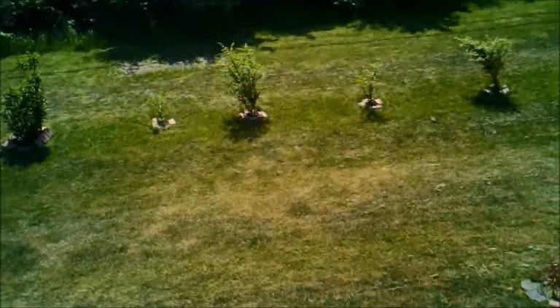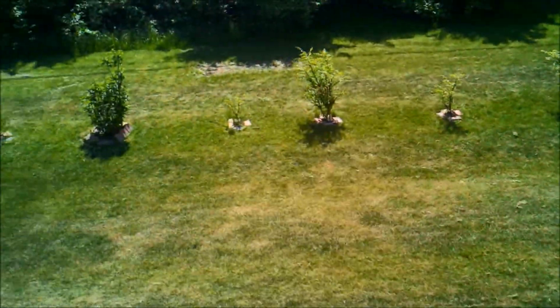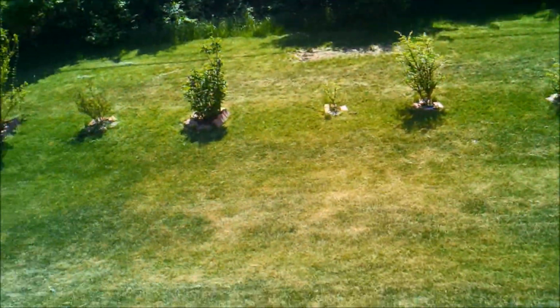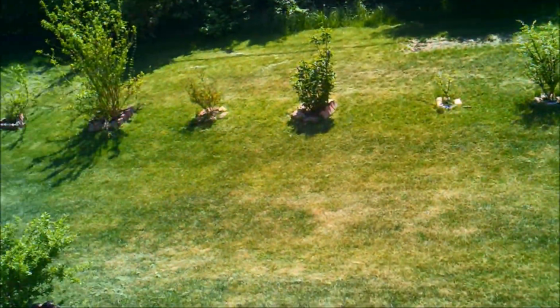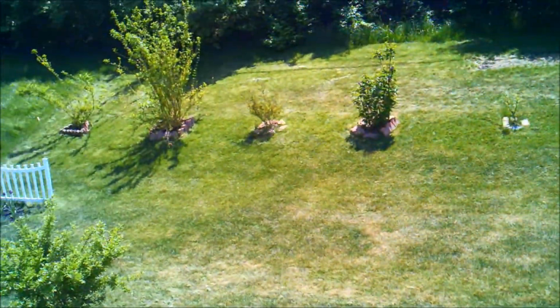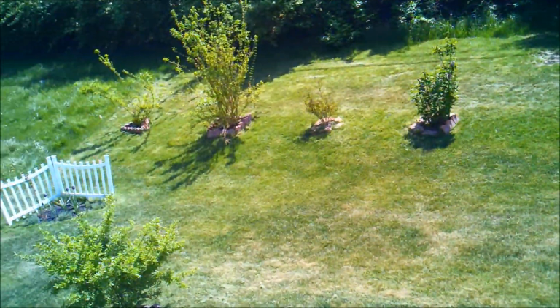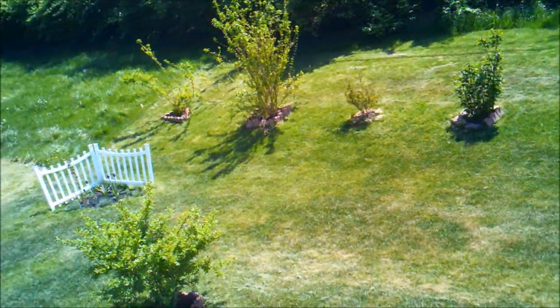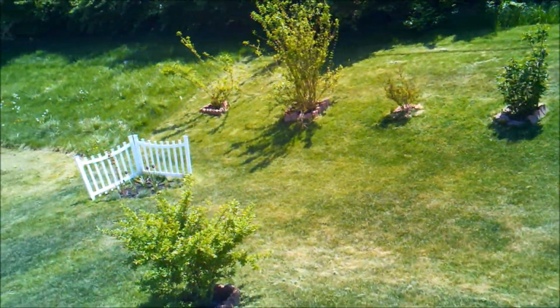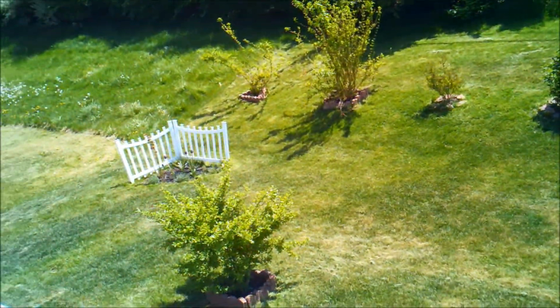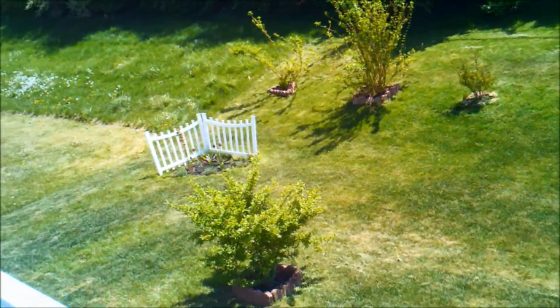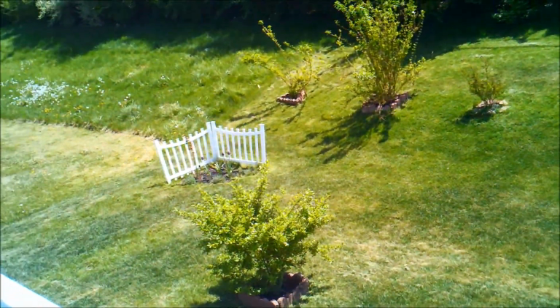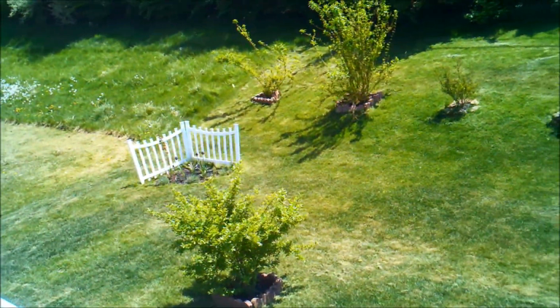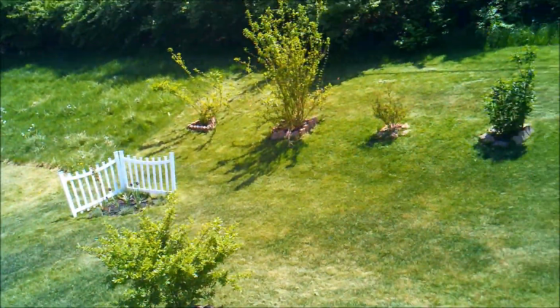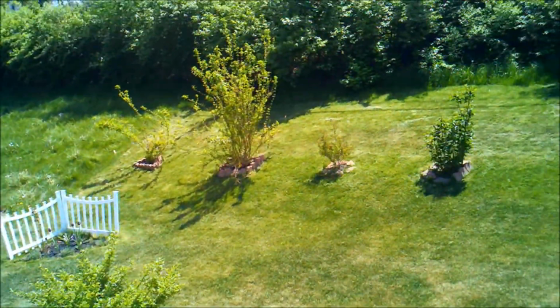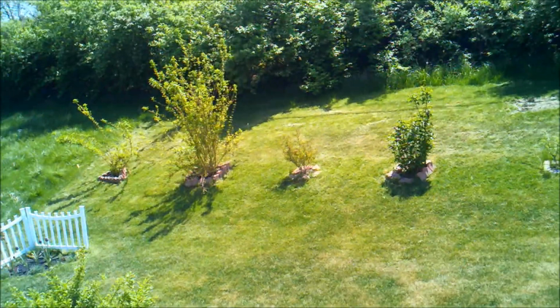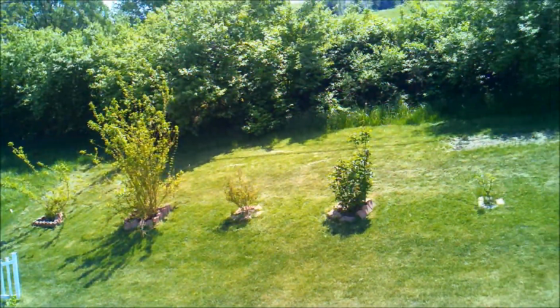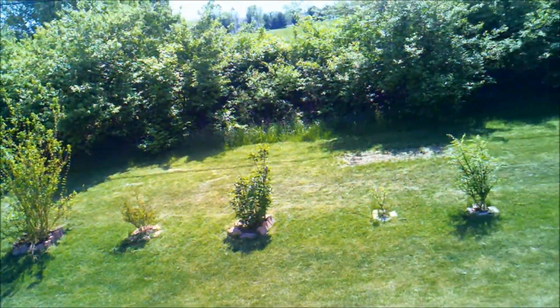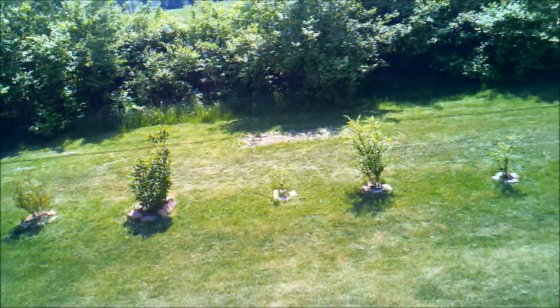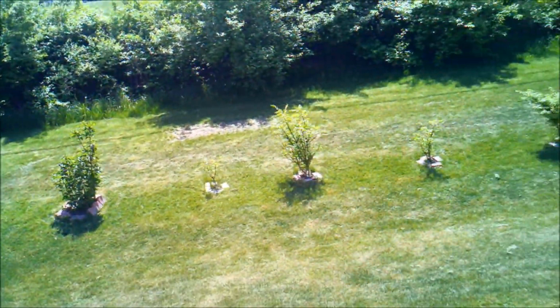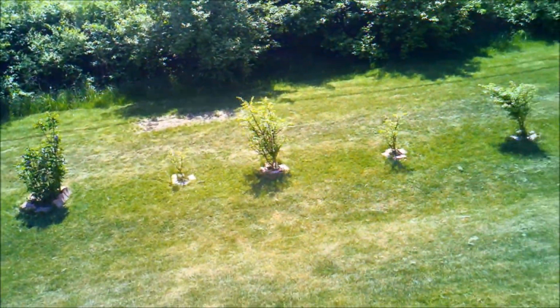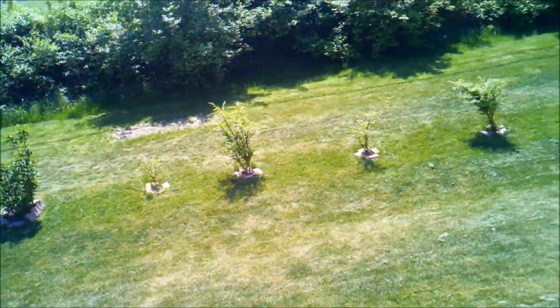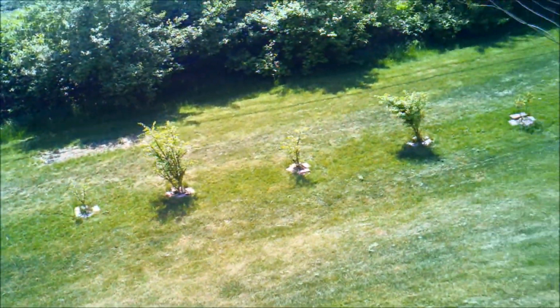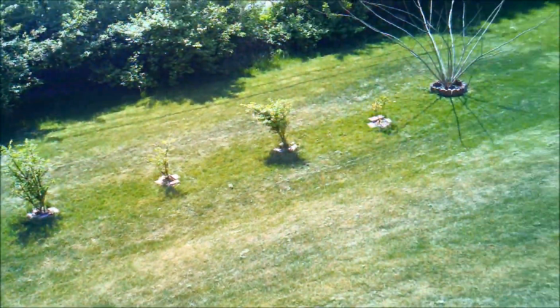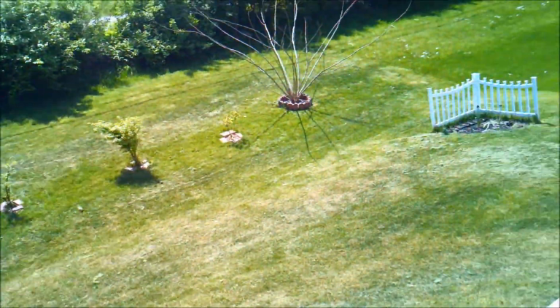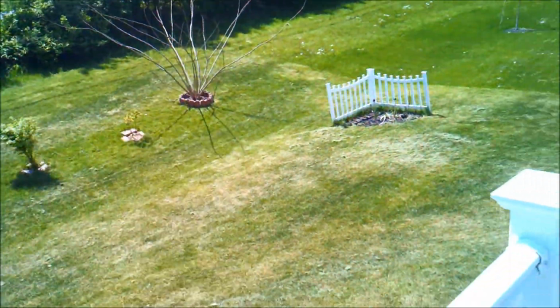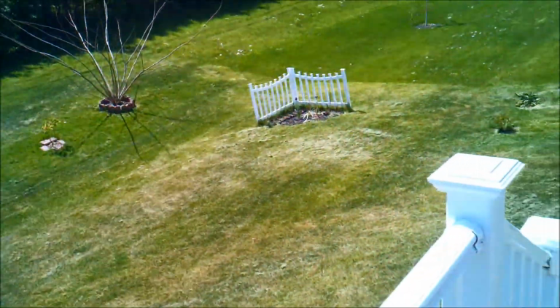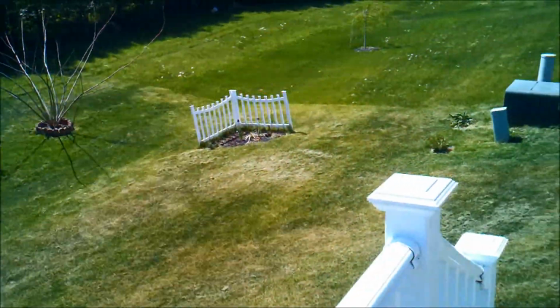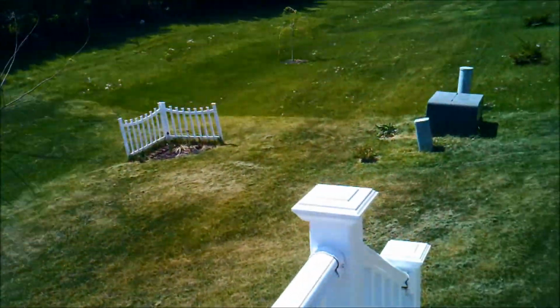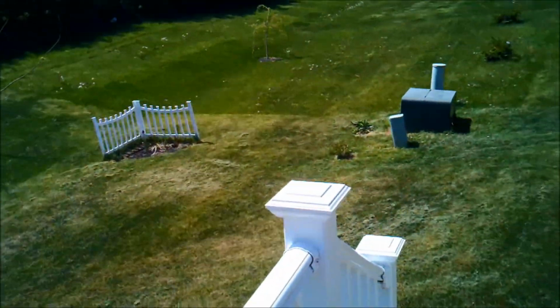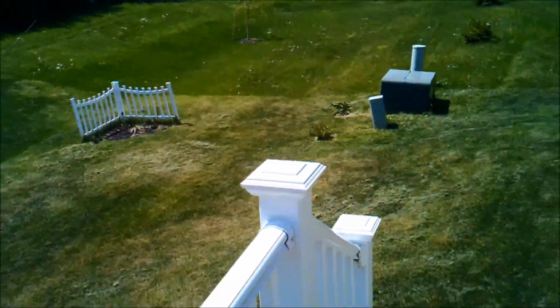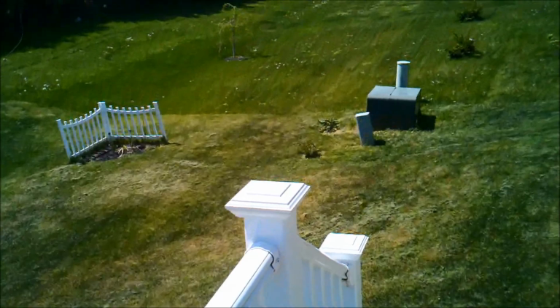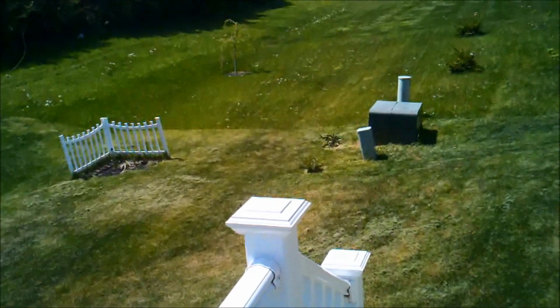Wonderful day — 80 tomorrow, rain this weekend. You guys have the rest of this week good, great weekend. I'll give you updates as soon as I can.